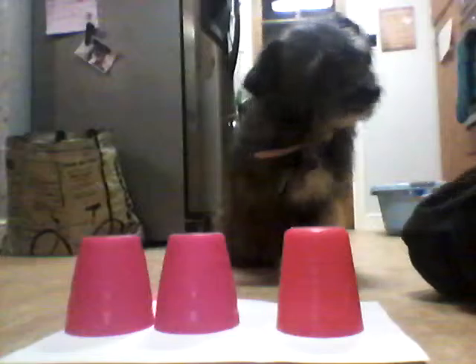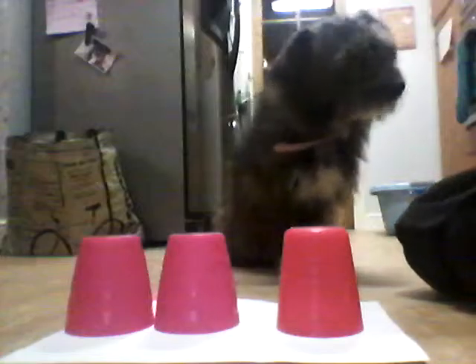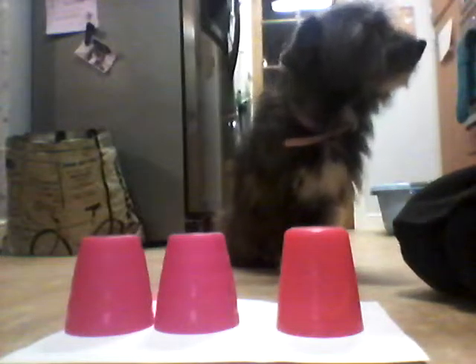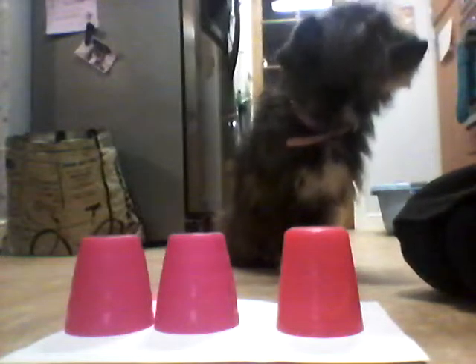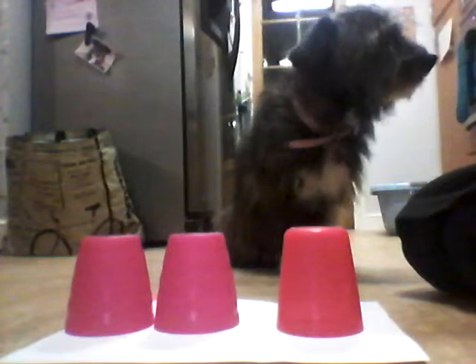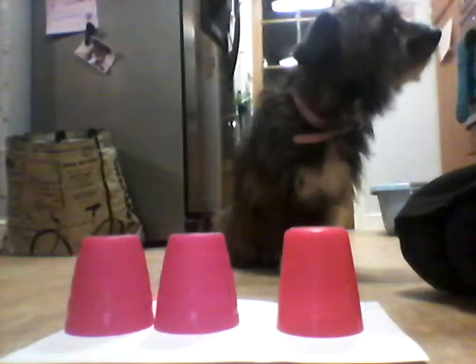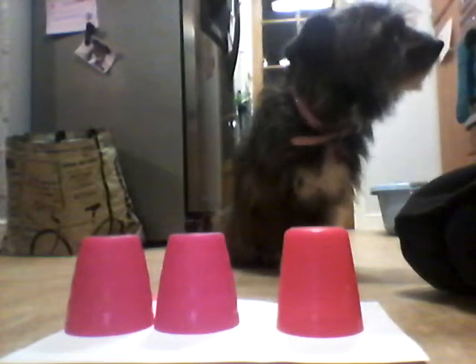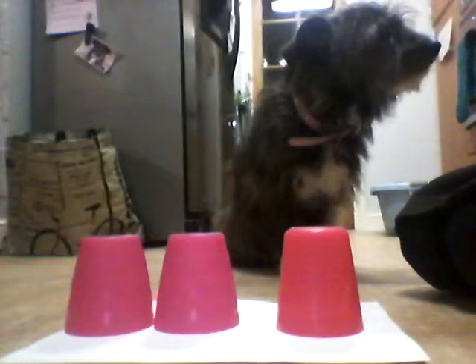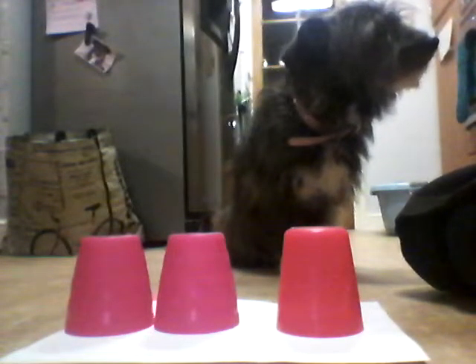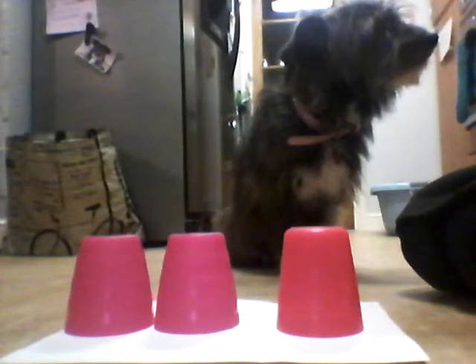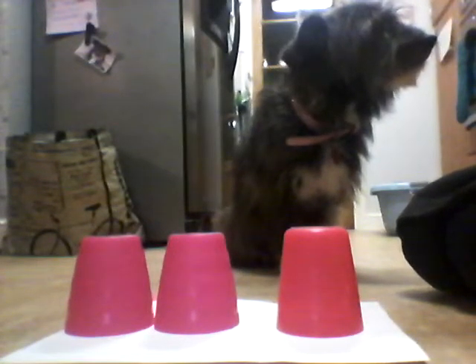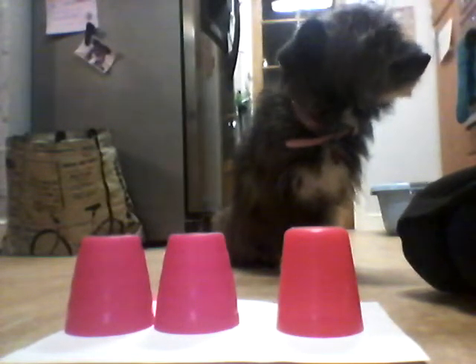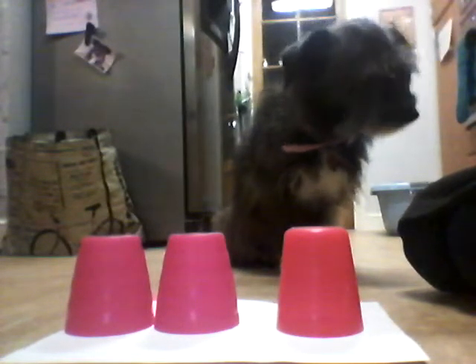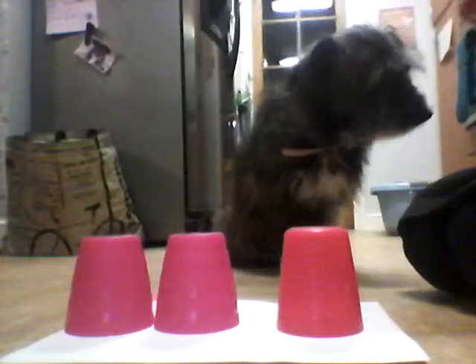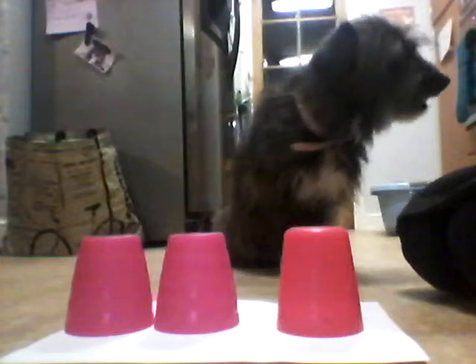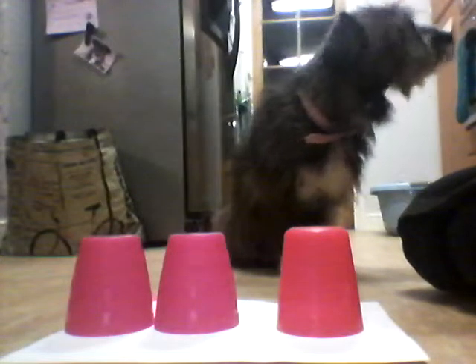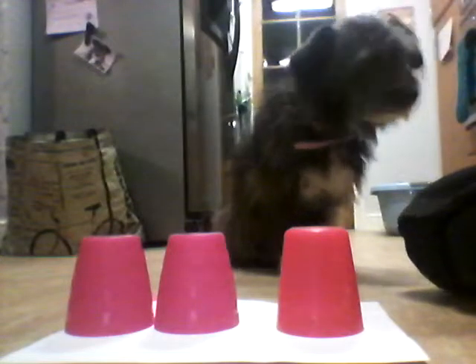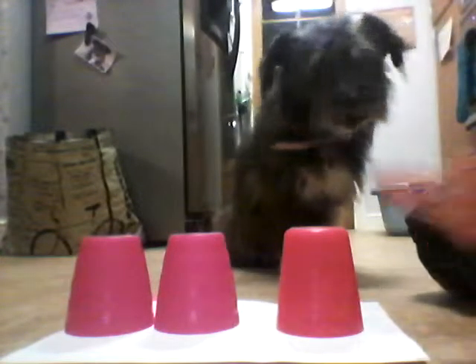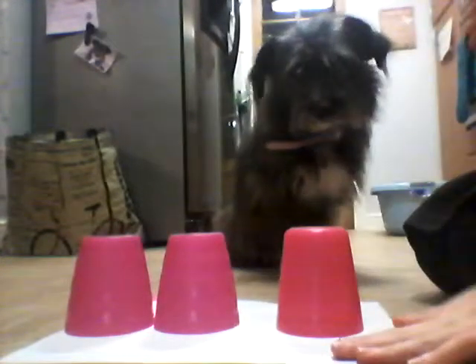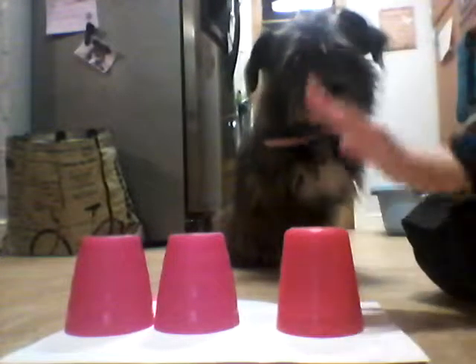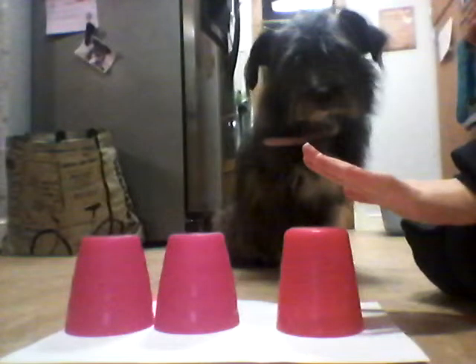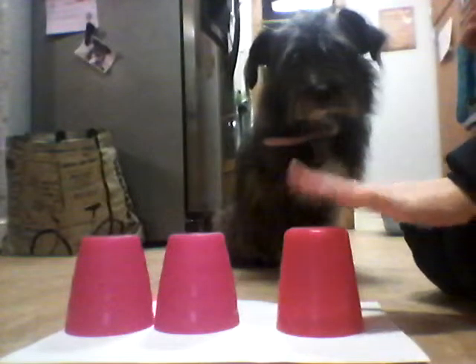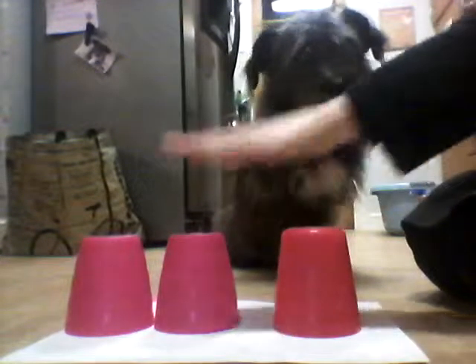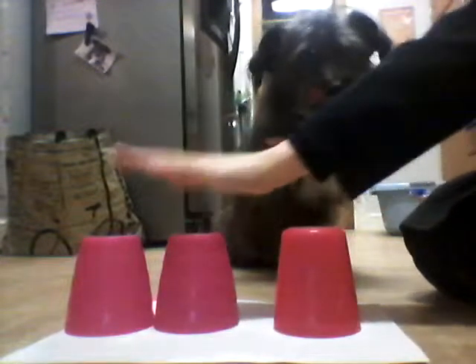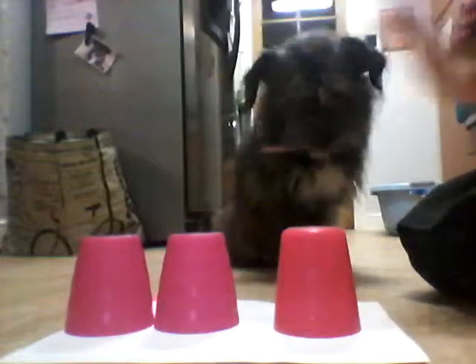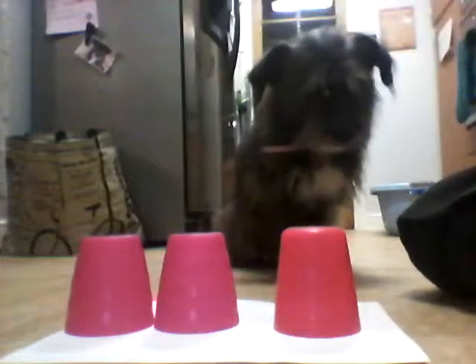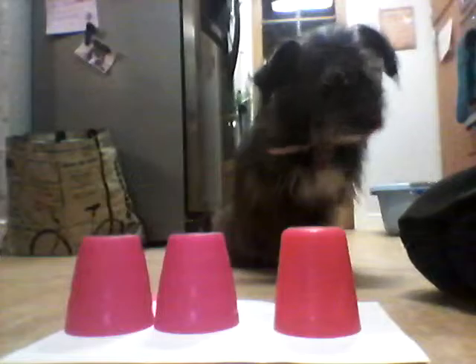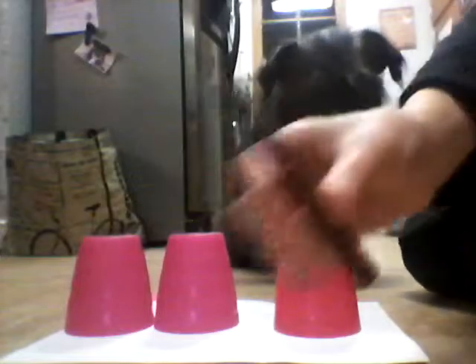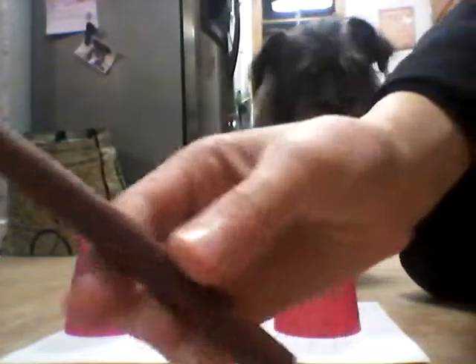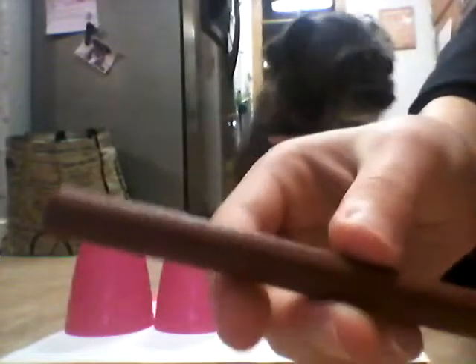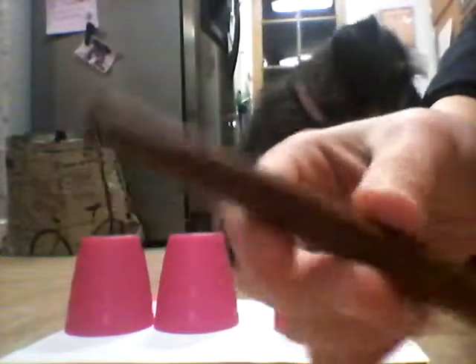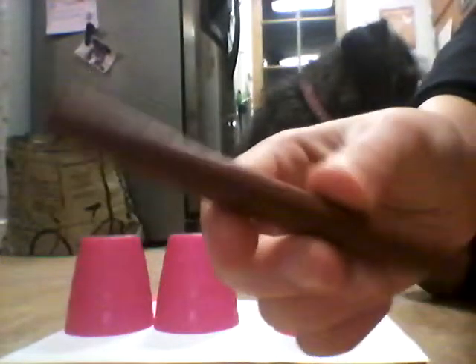Hi guys, today I'm going to show you how to do the dog cup challenge. So, this is what you will need: paper, three cups to start off with, and your dog's favourite treat.